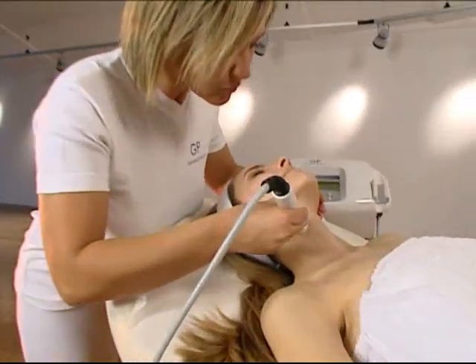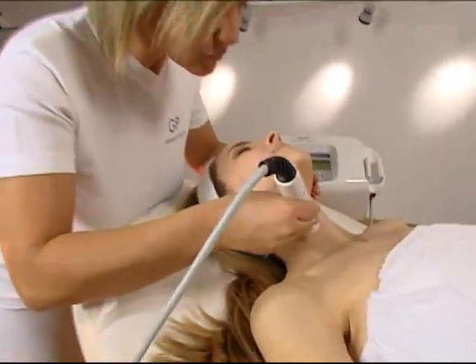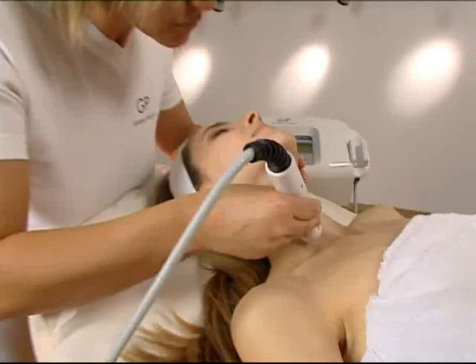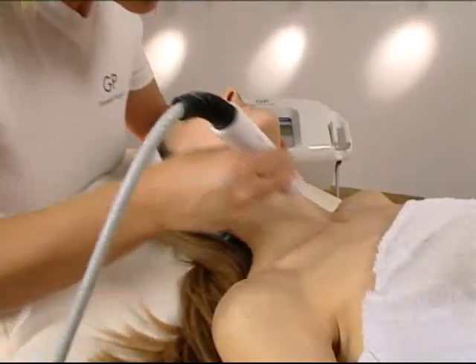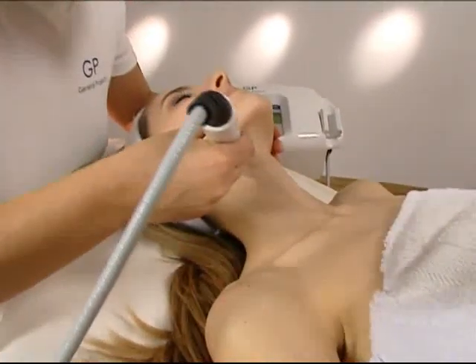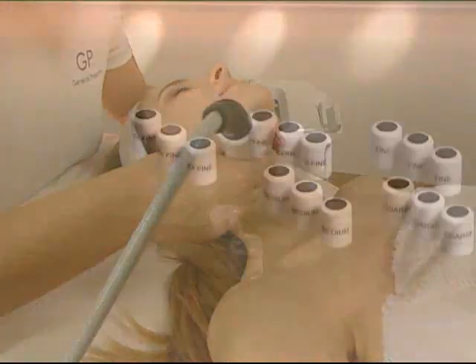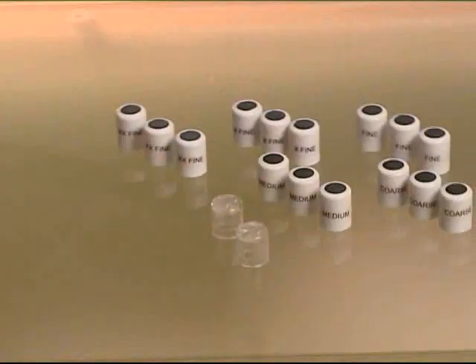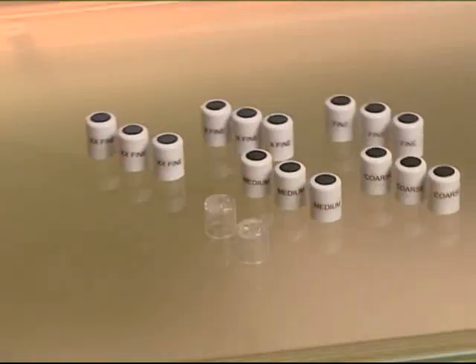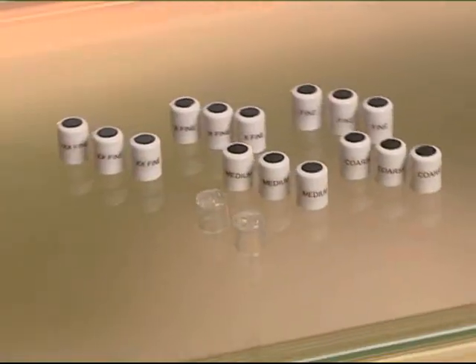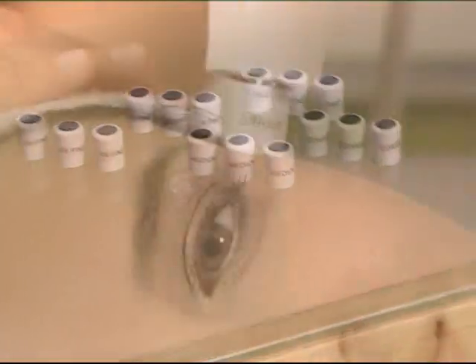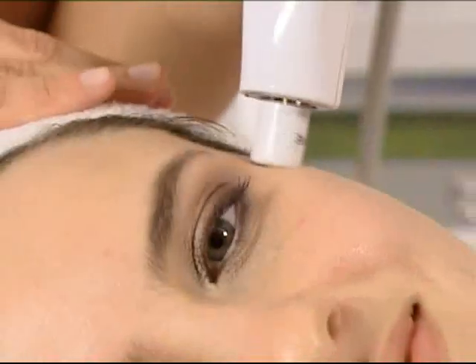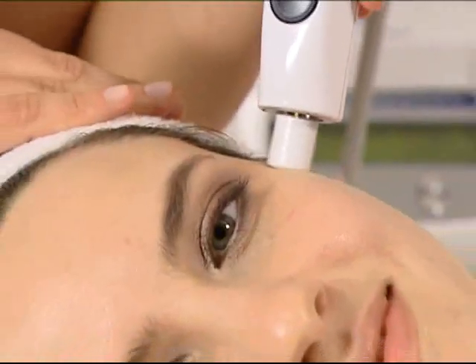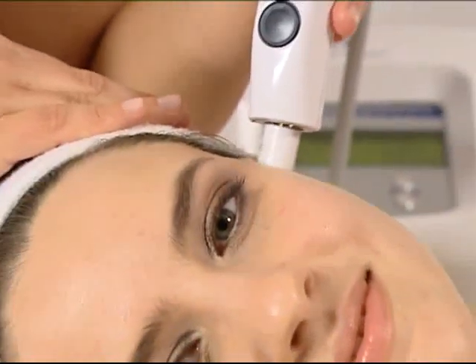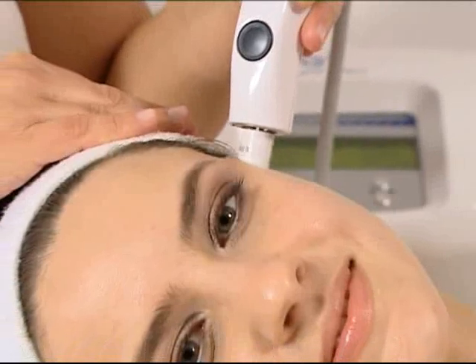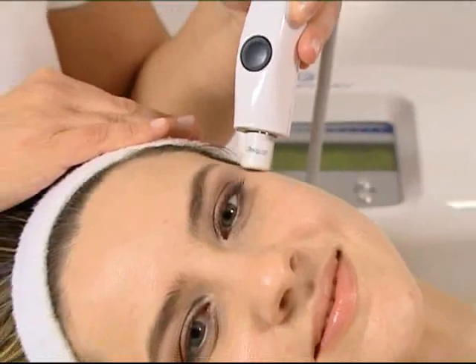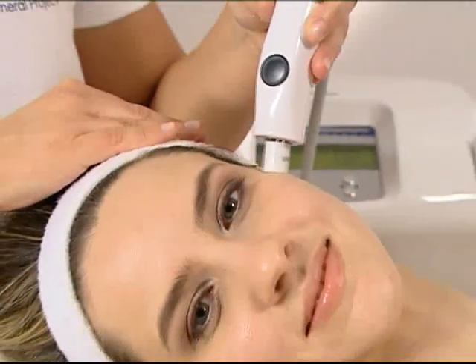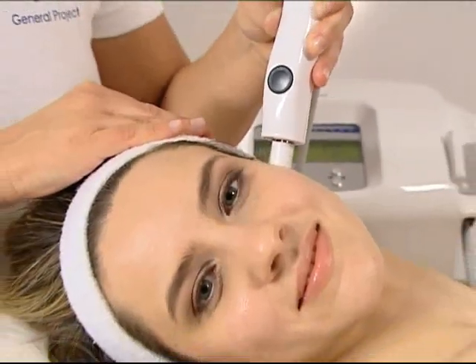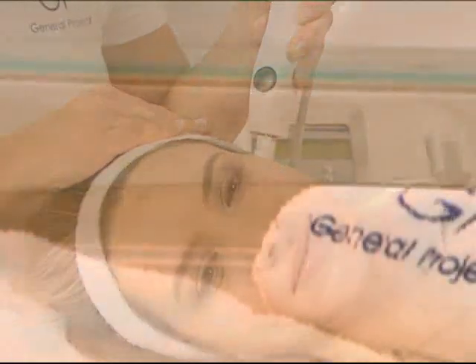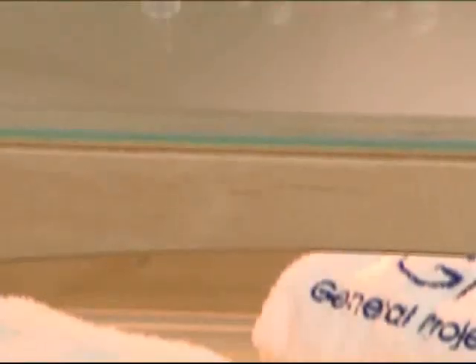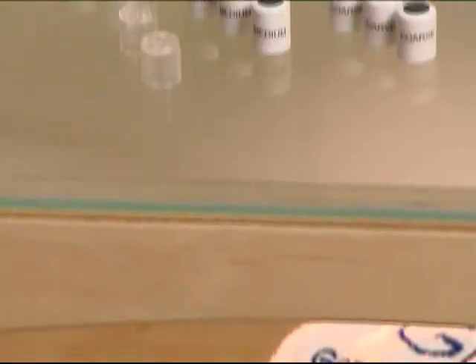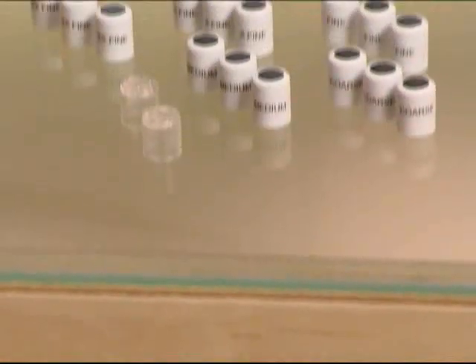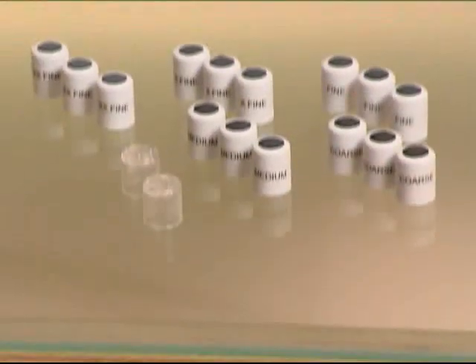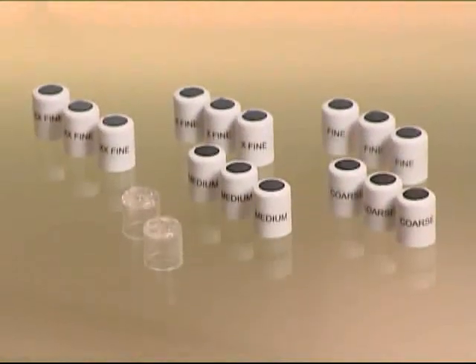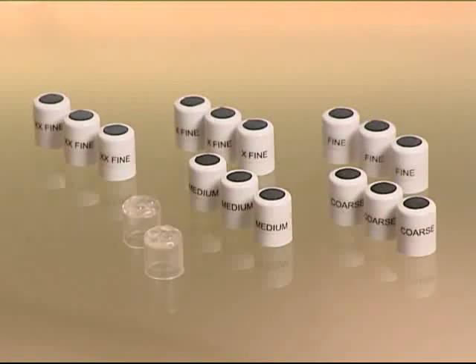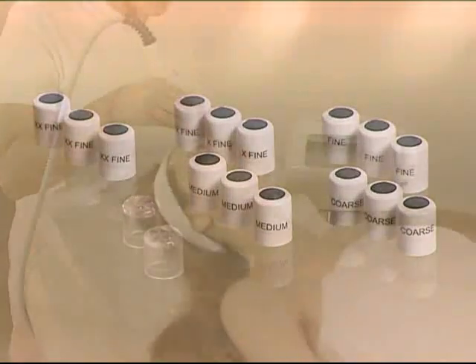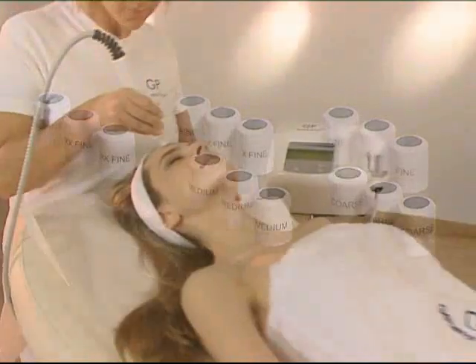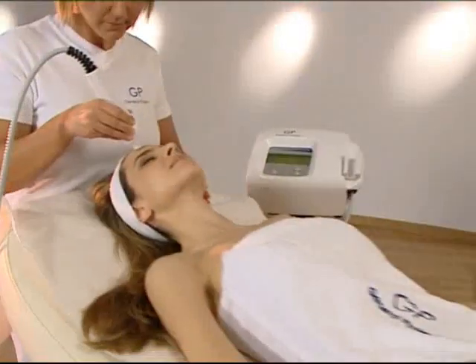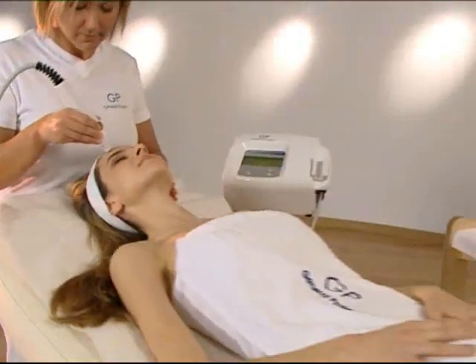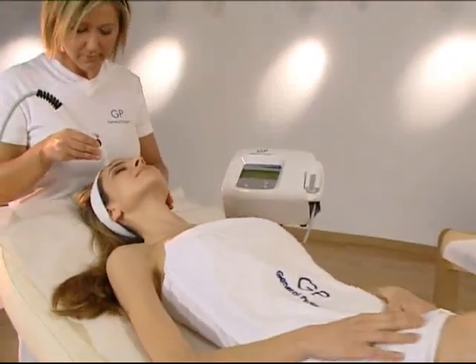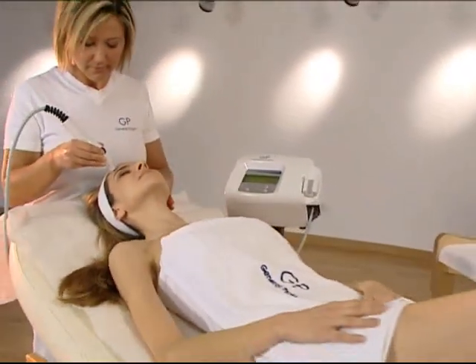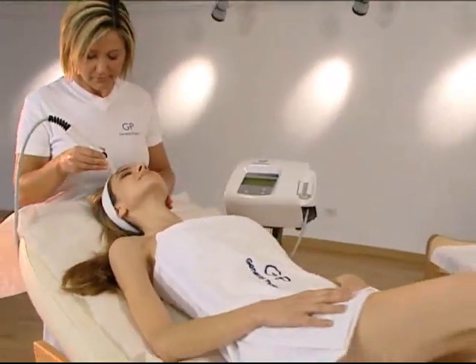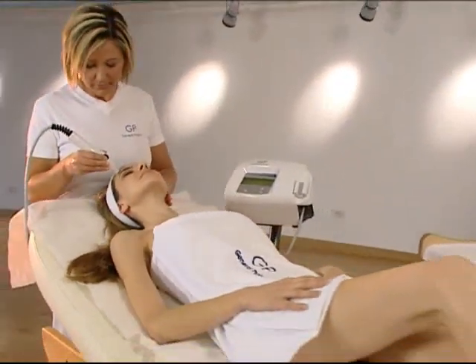FaceUp has a variety of single-use heads with different granule sizes to ensure the experience provides the highest standards of cleanliness and safety, while still being suitable for all types of skin.